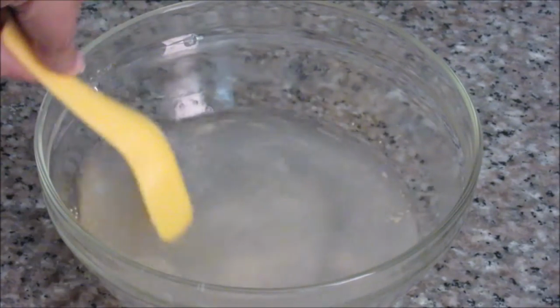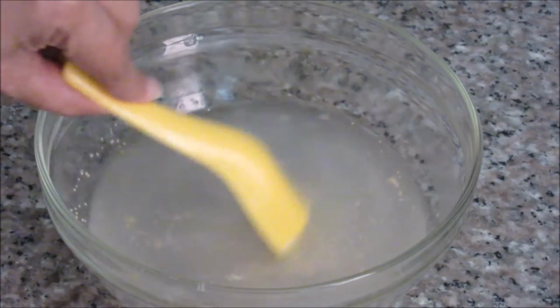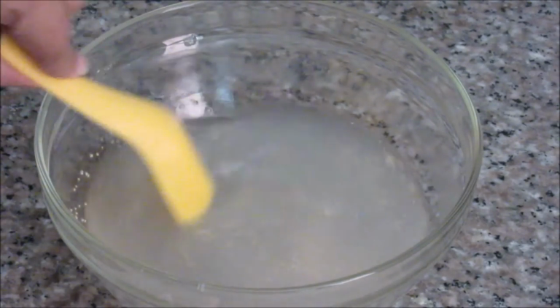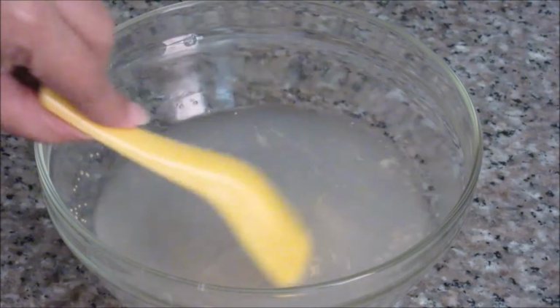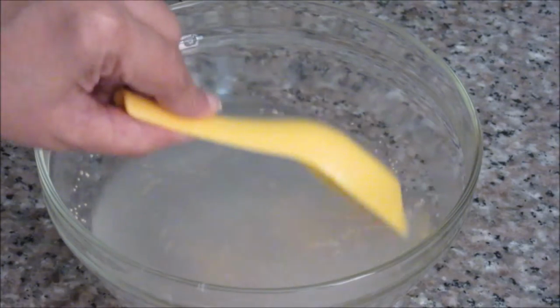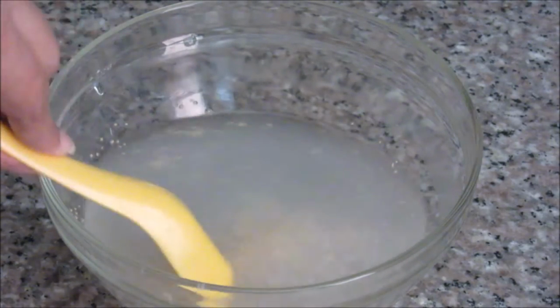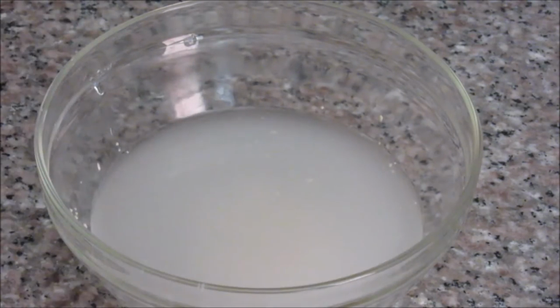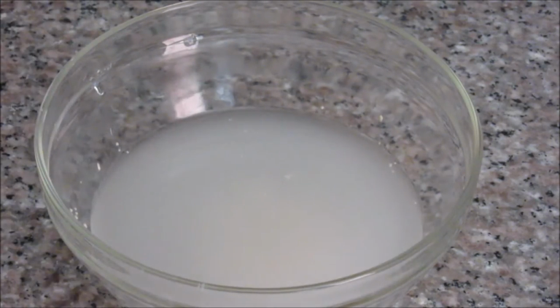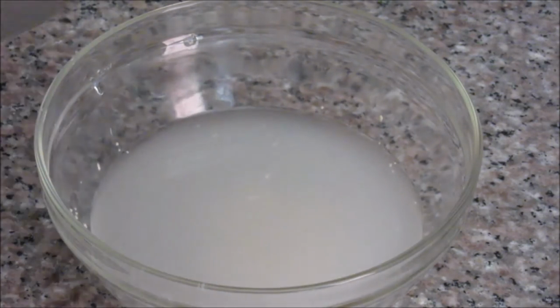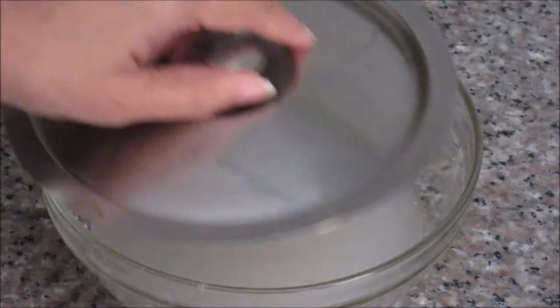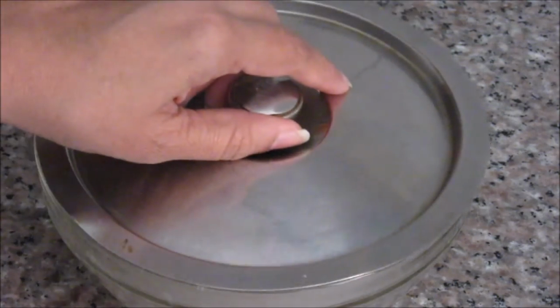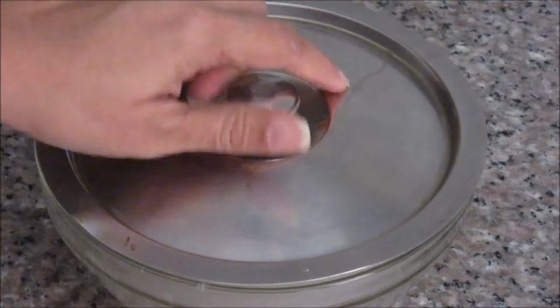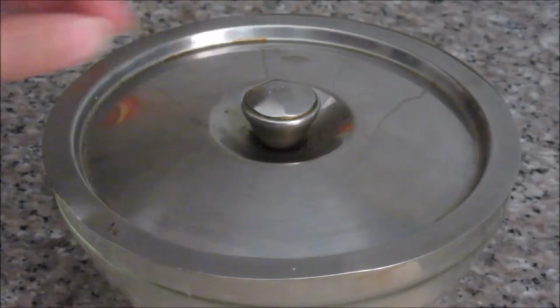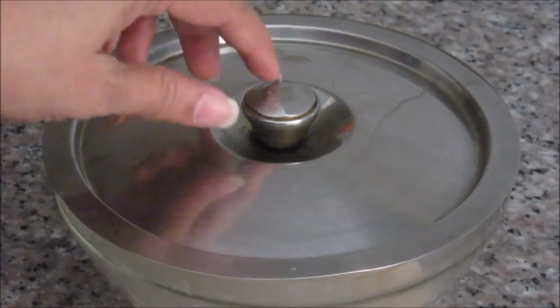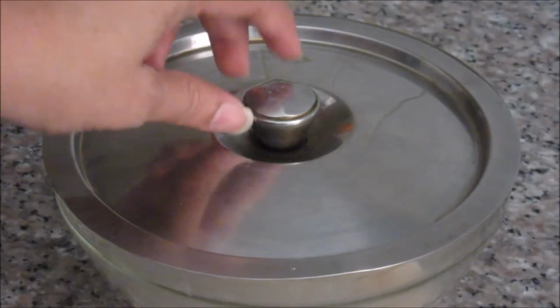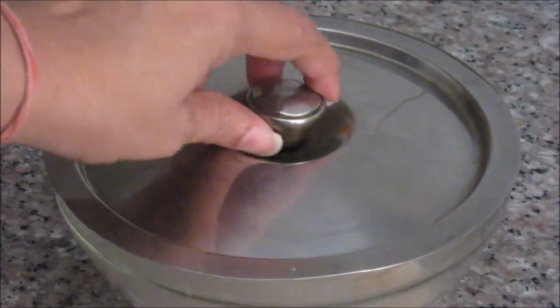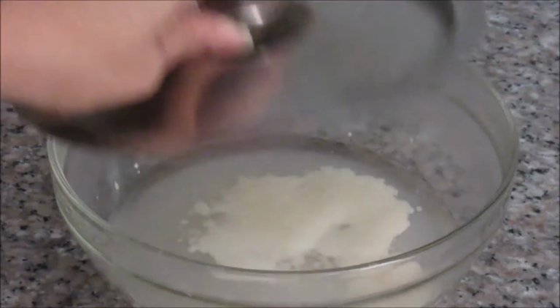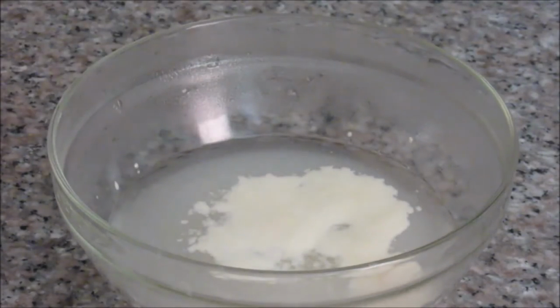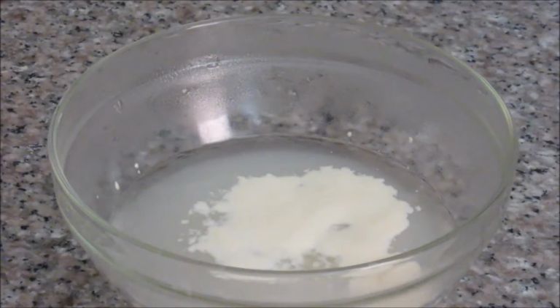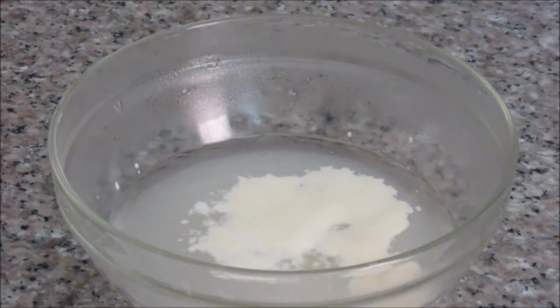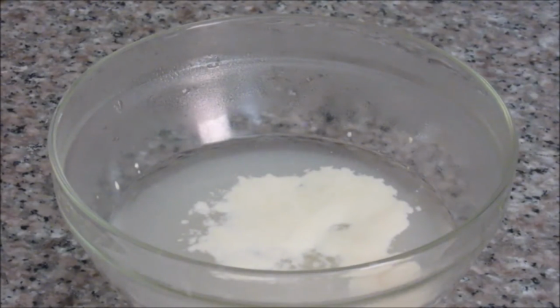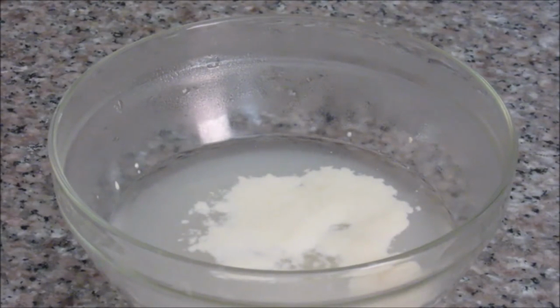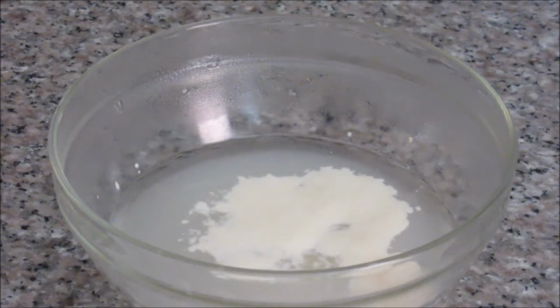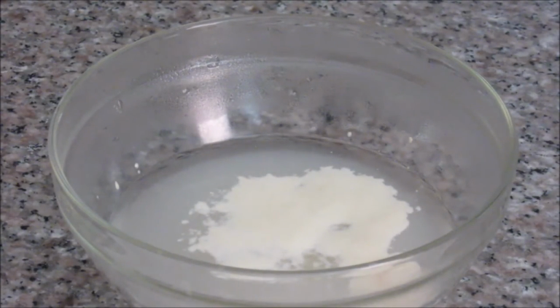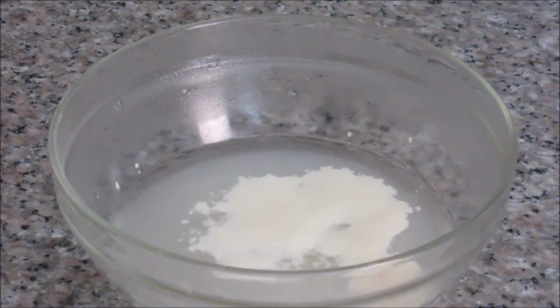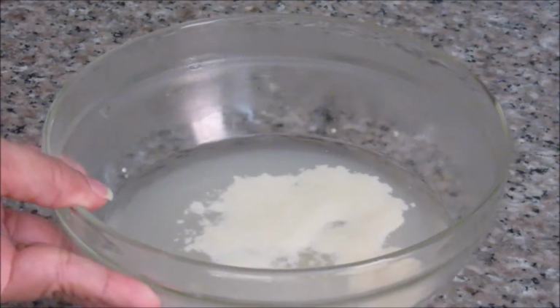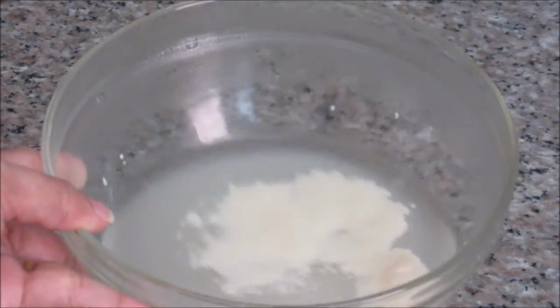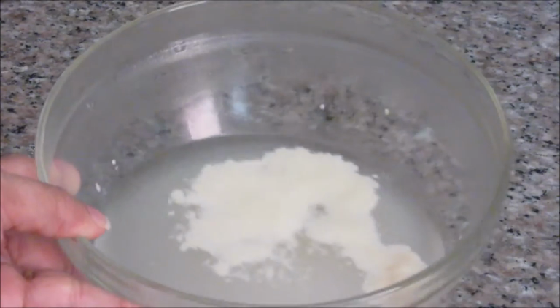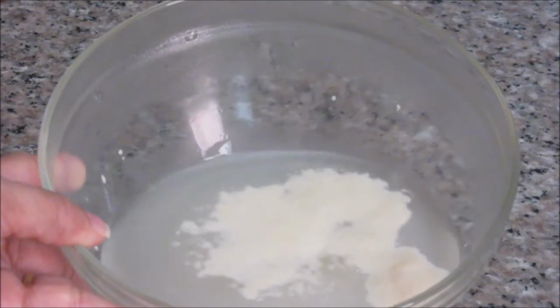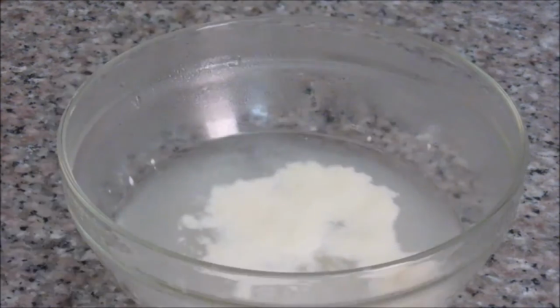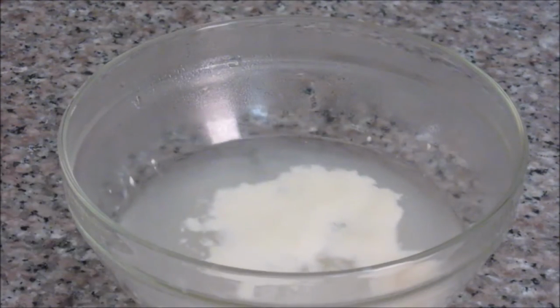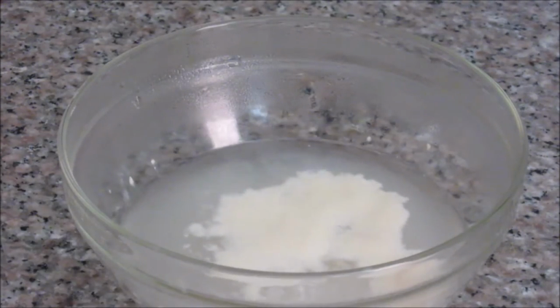This is just lukewarm water, not very hot. Let this mixture rest for about 10 minutes. After 10 minutes, the yeast is rising up now — you can see. Now let's start making the dough.